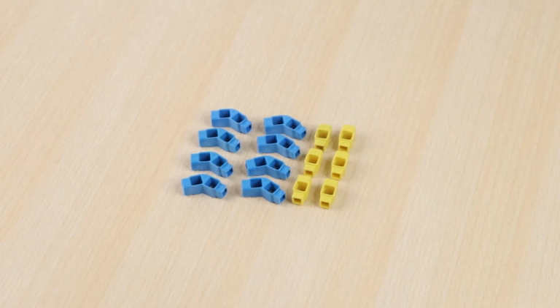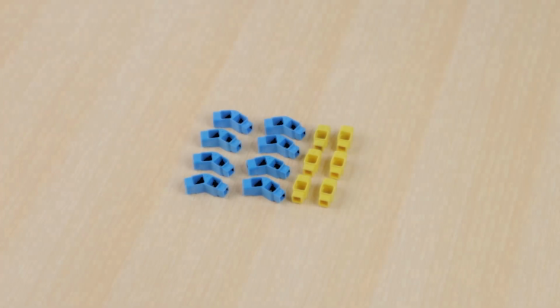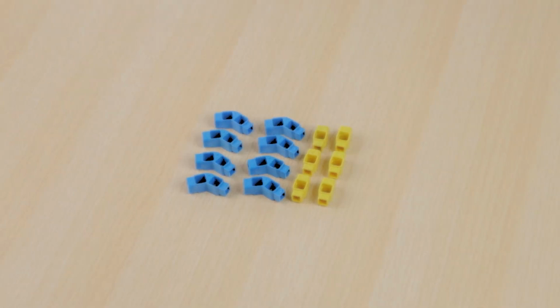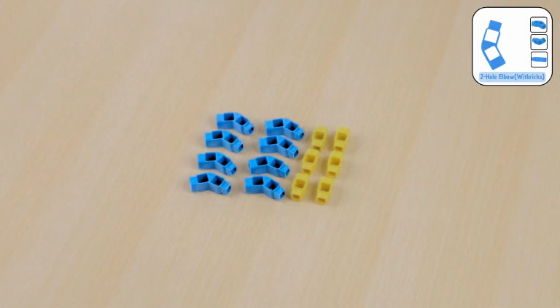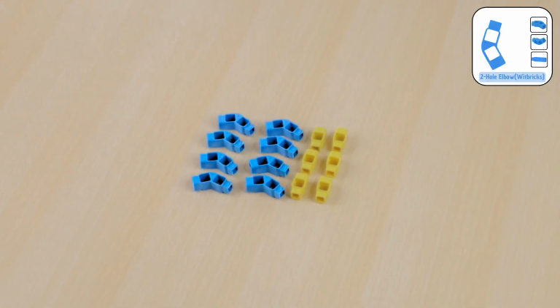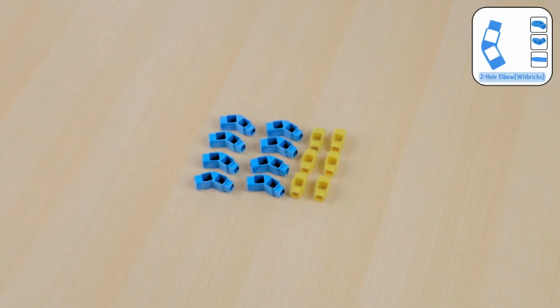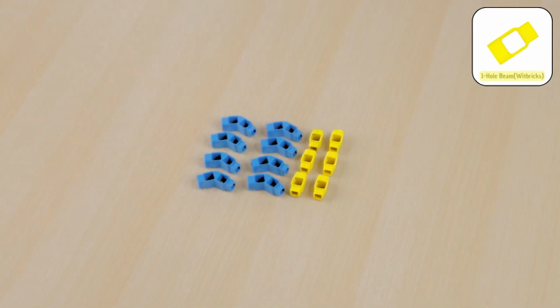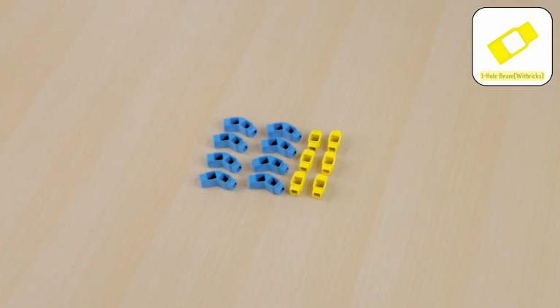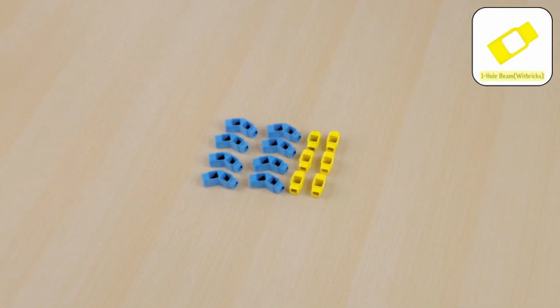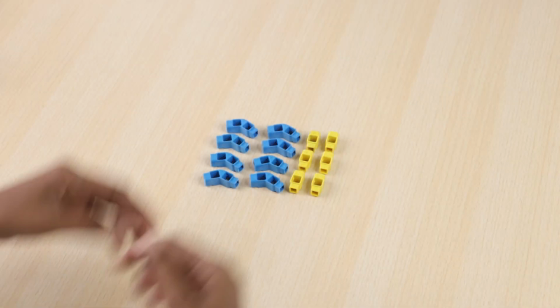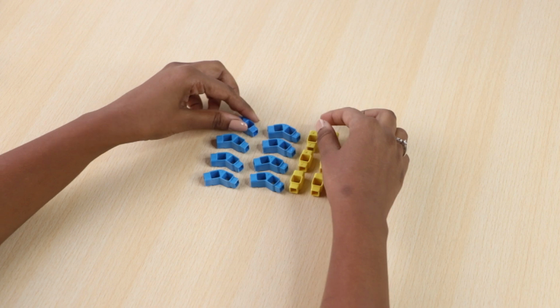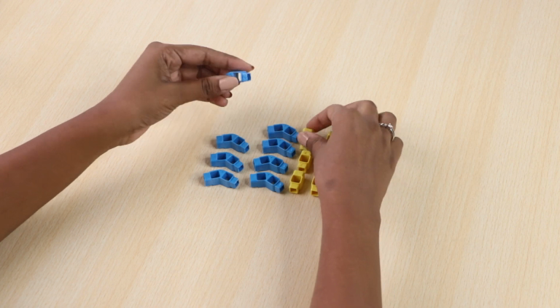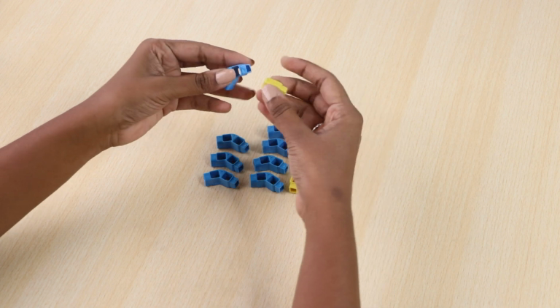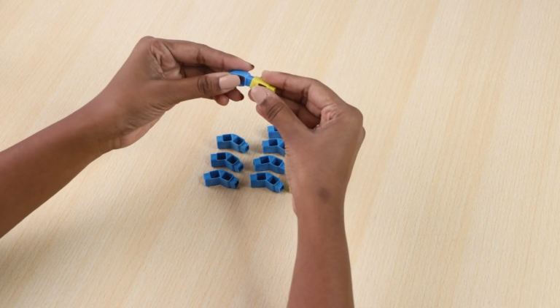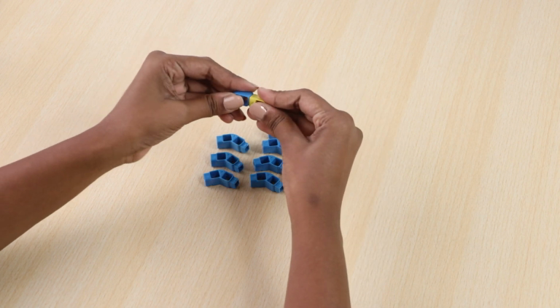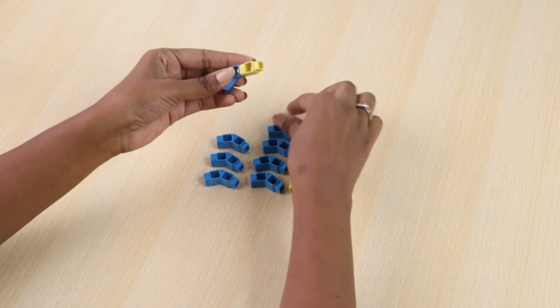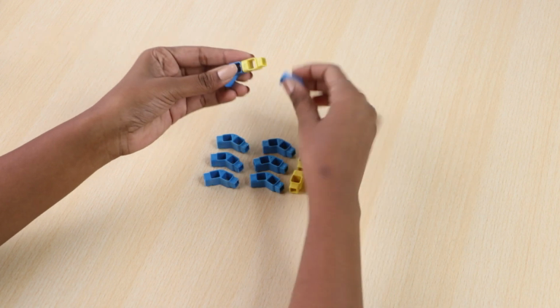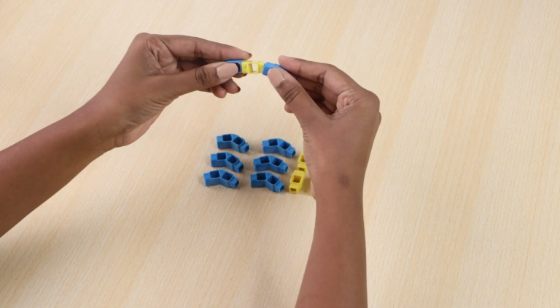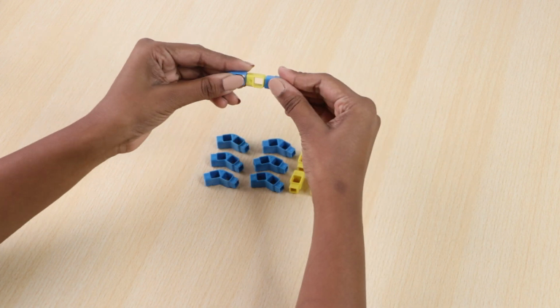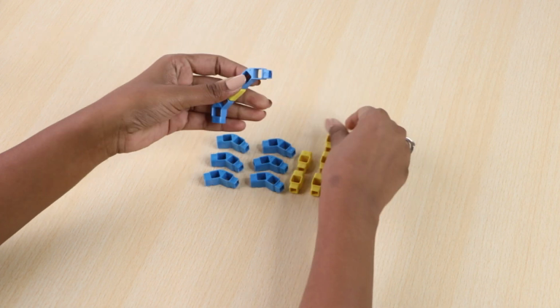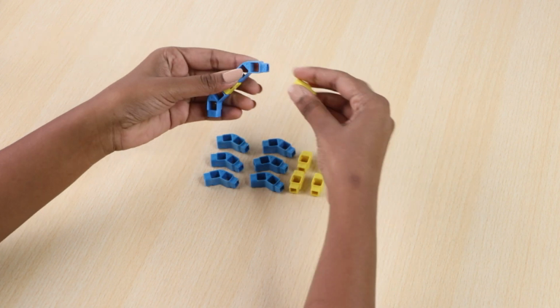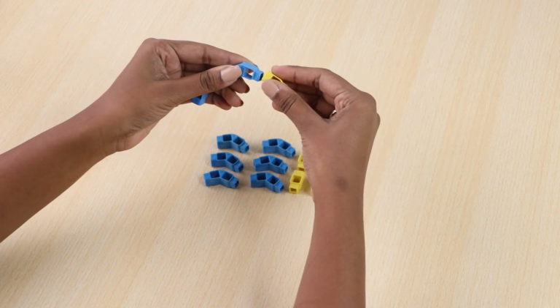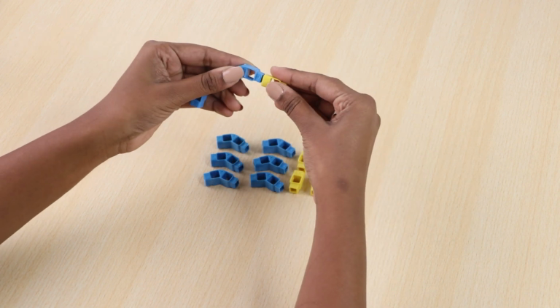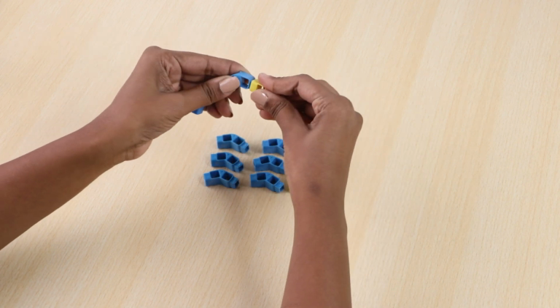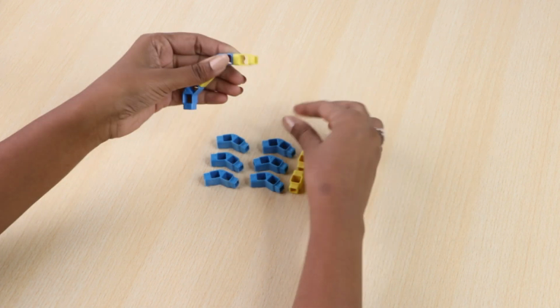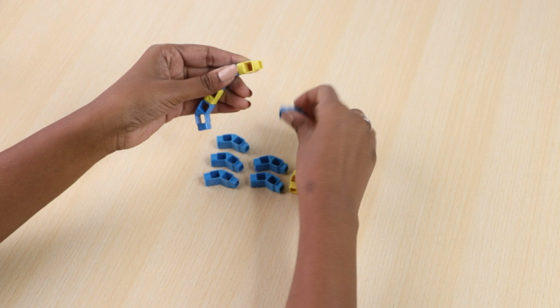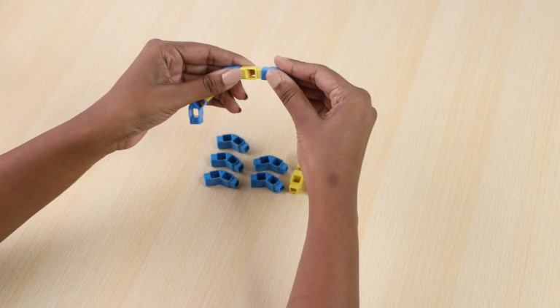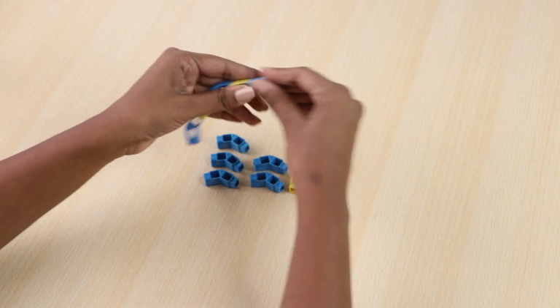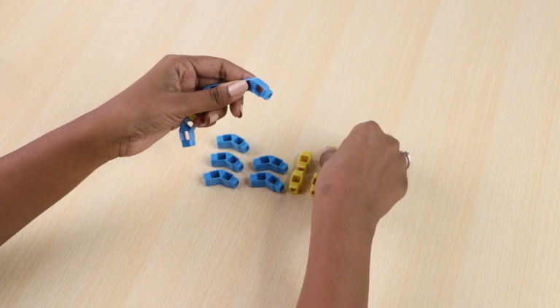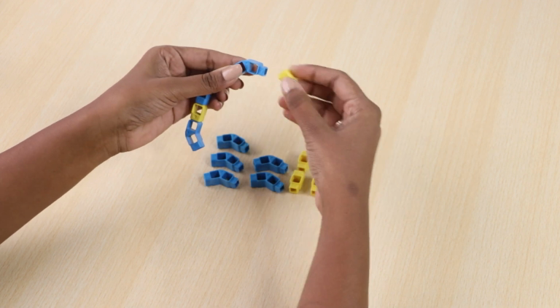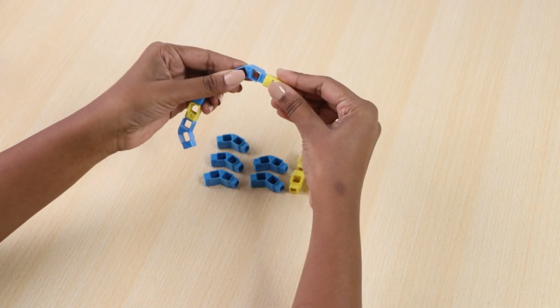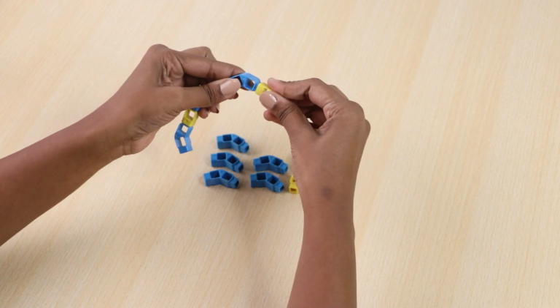Now take 8 two-hole elbows and 6 one-hole beams and join them together as shown. This is our one side.